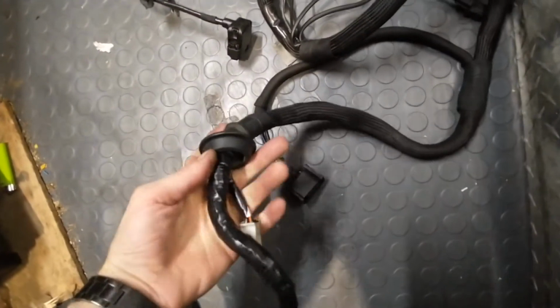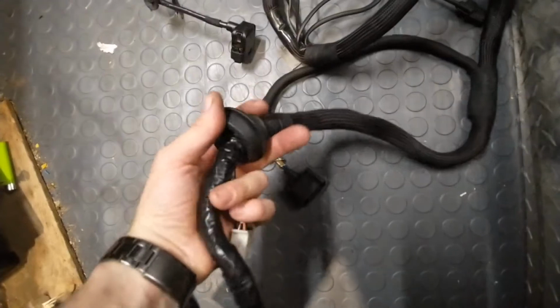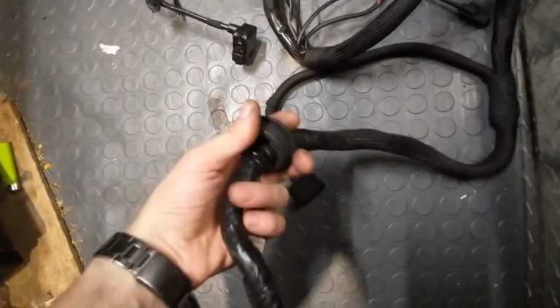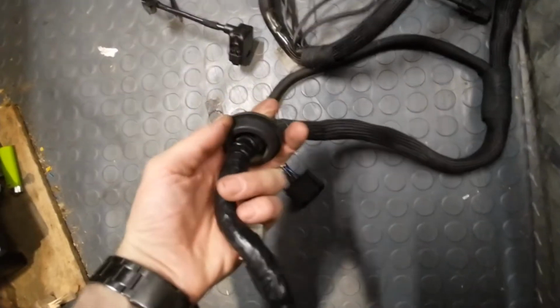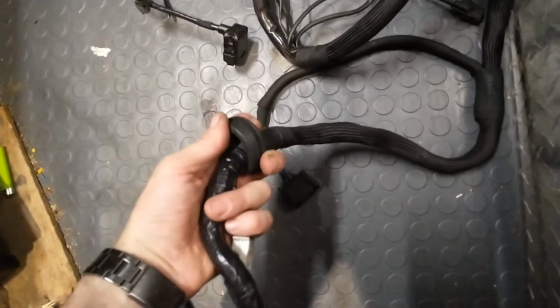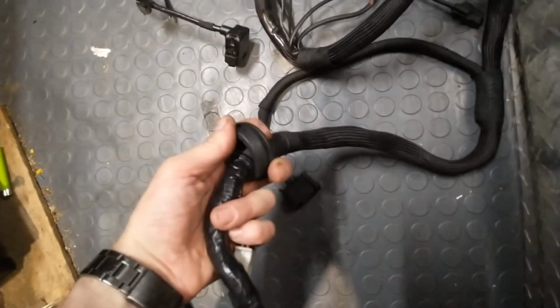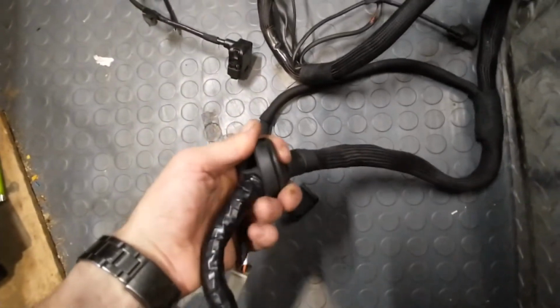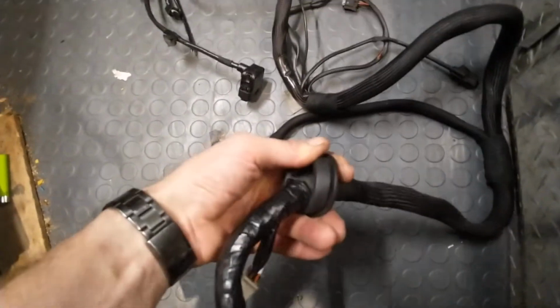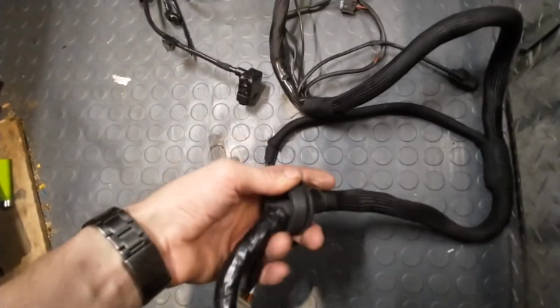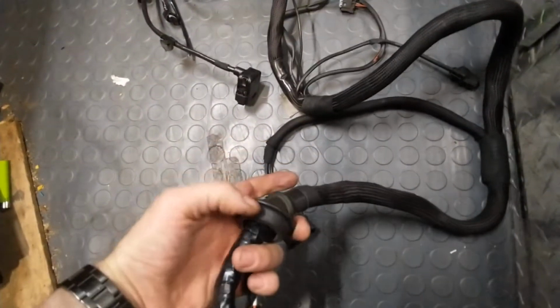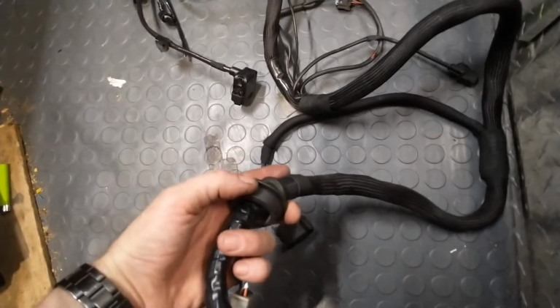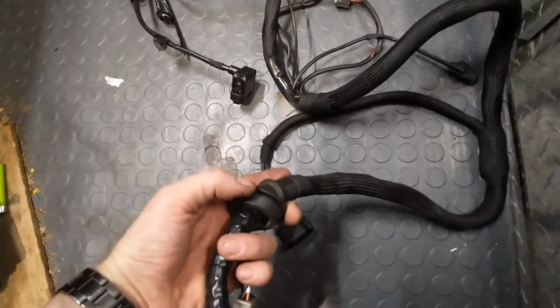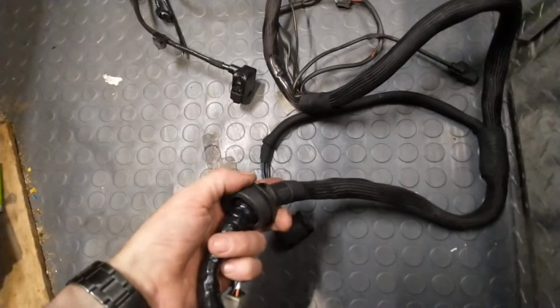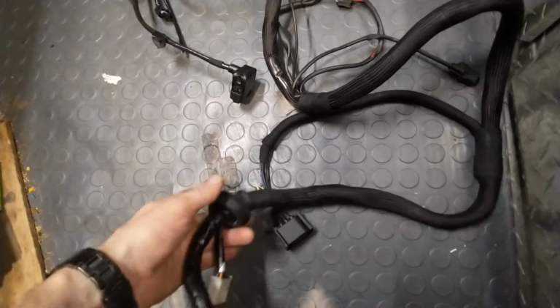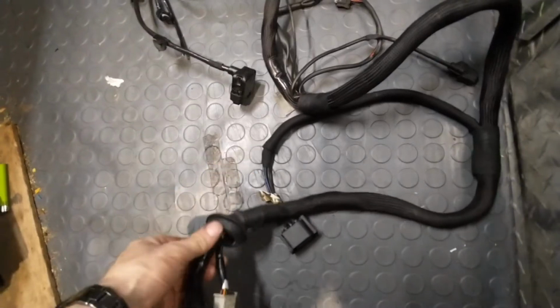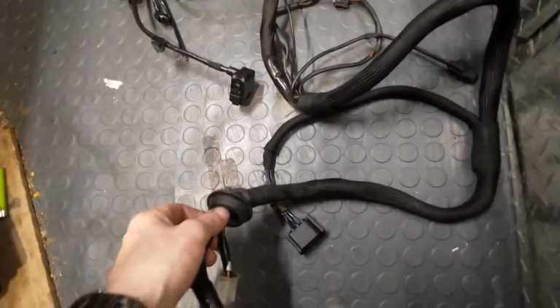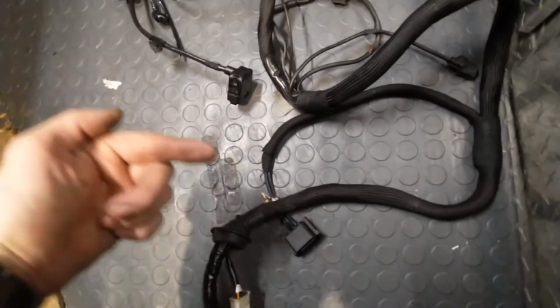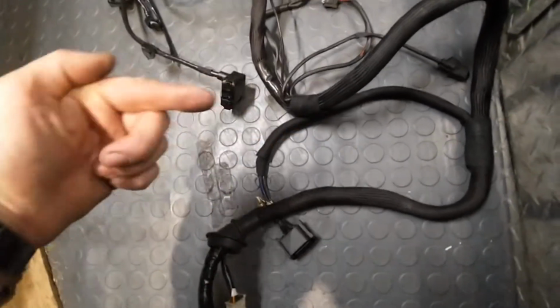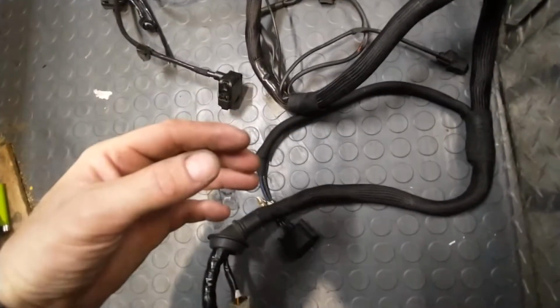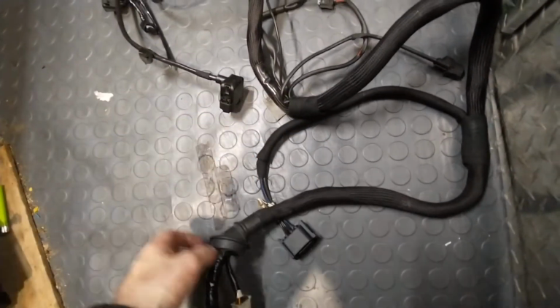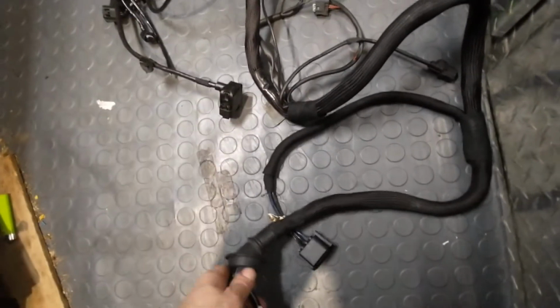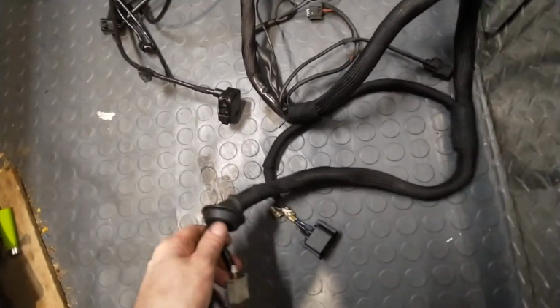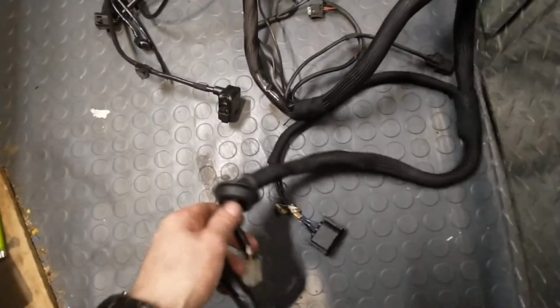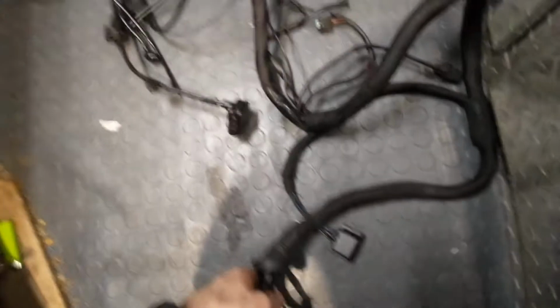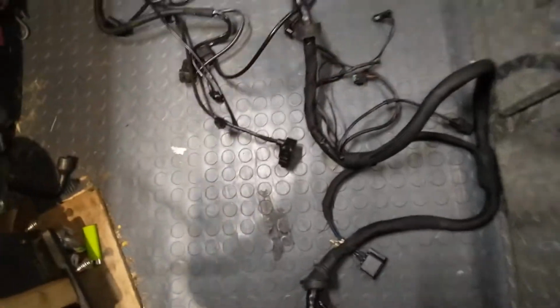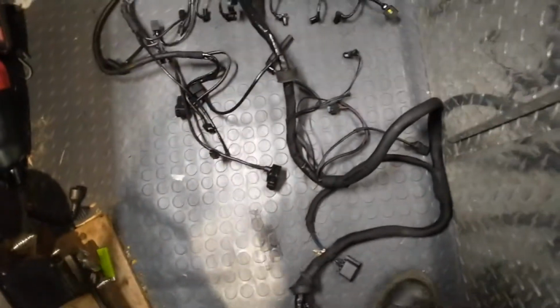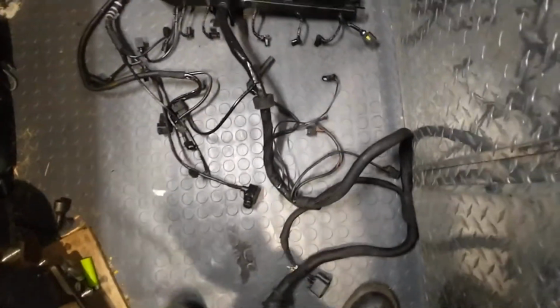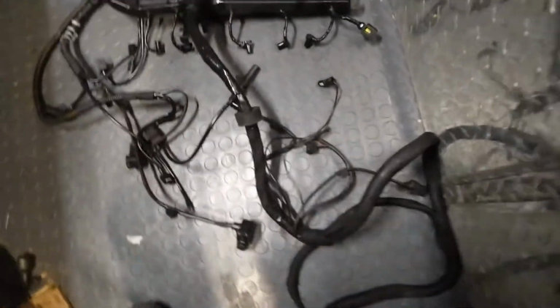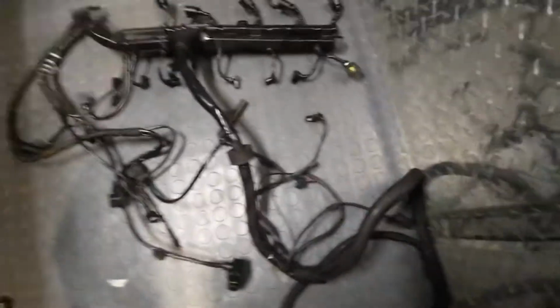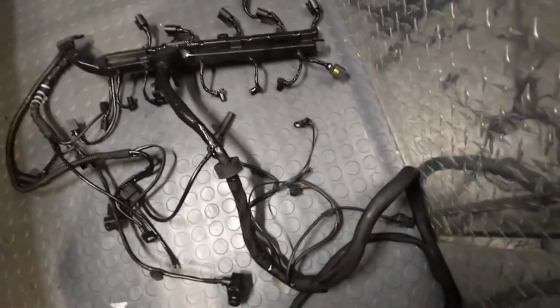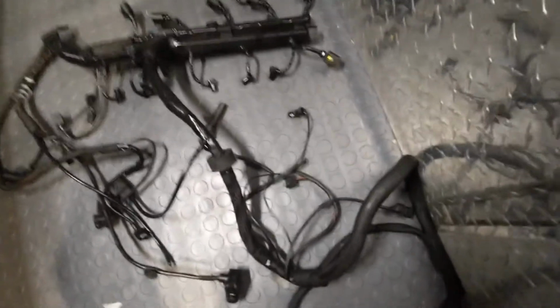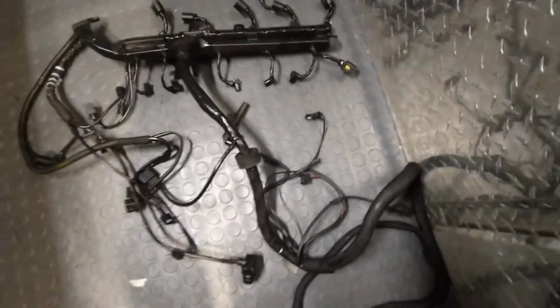Another wear point is right here where it goes through the firewall. If this is not in place properly, it can get eaten up on that straight edge by vibrating back and forth. So you get the idea.